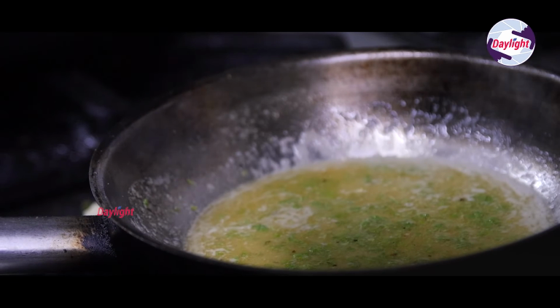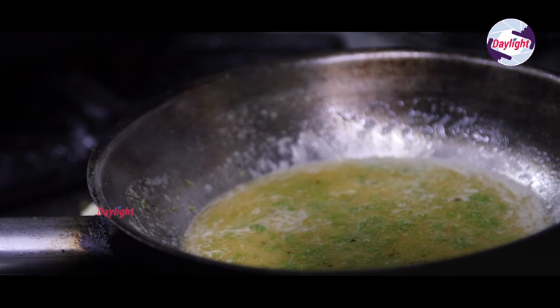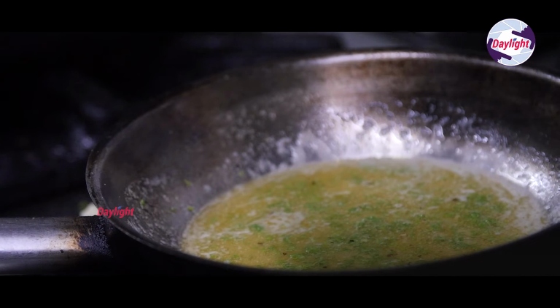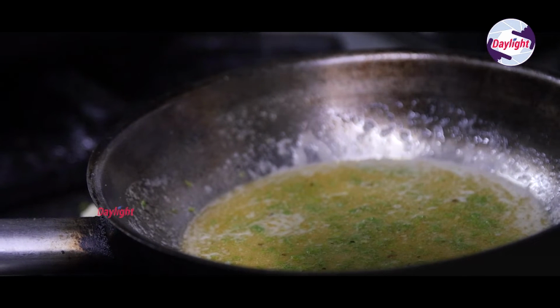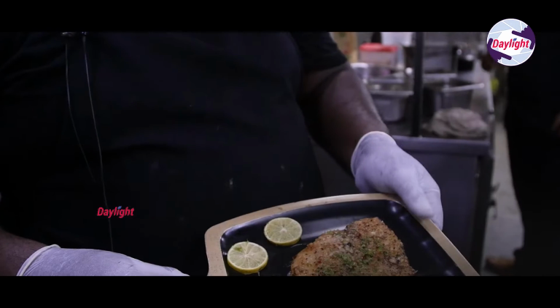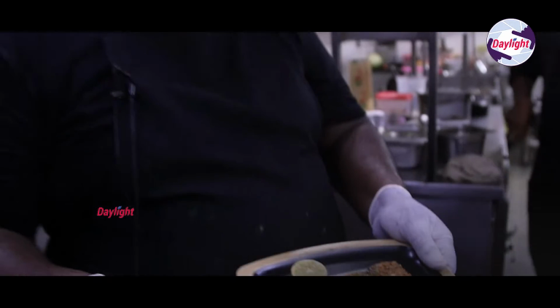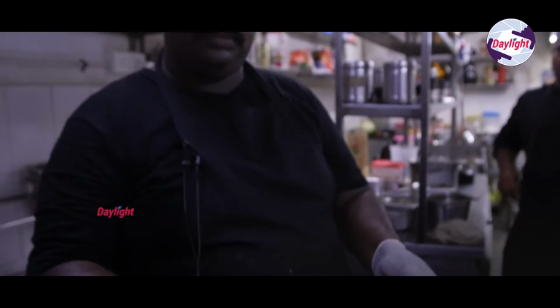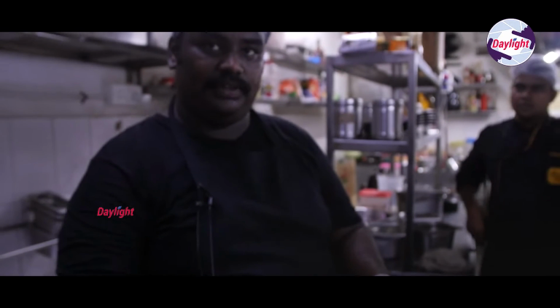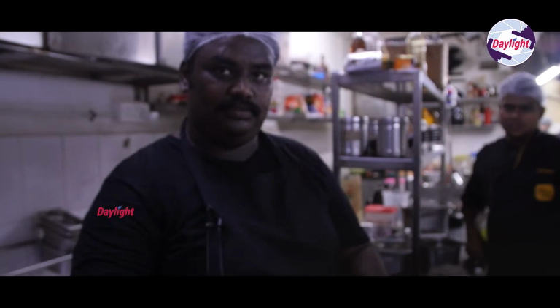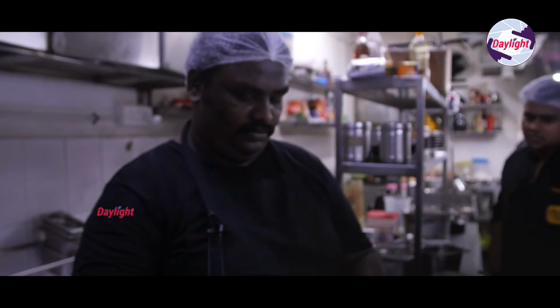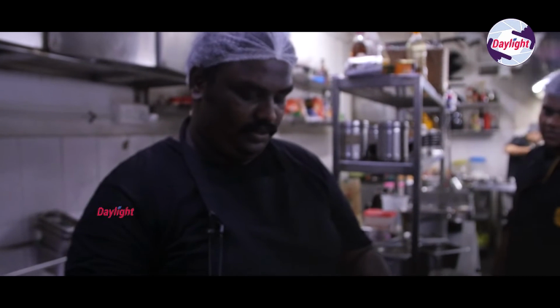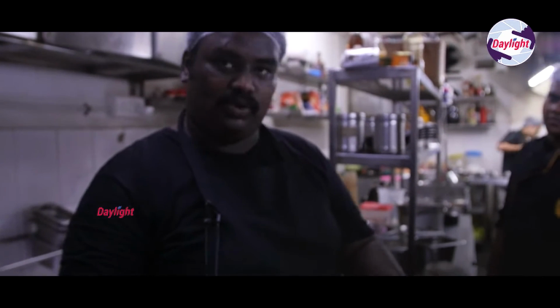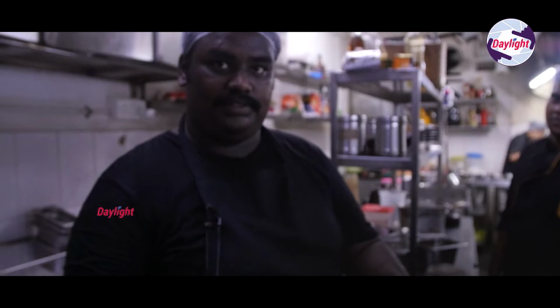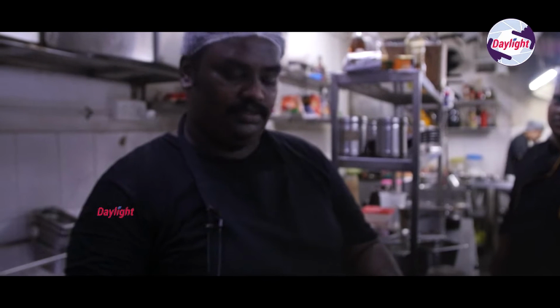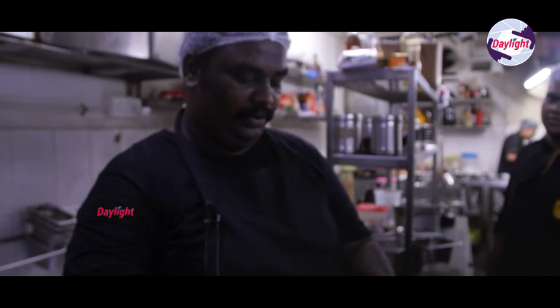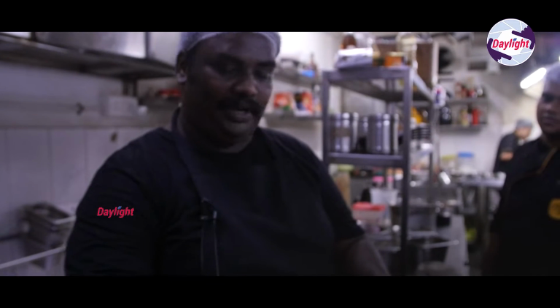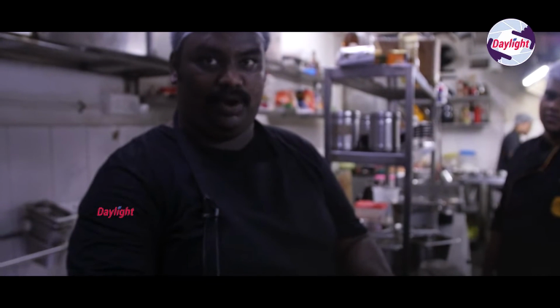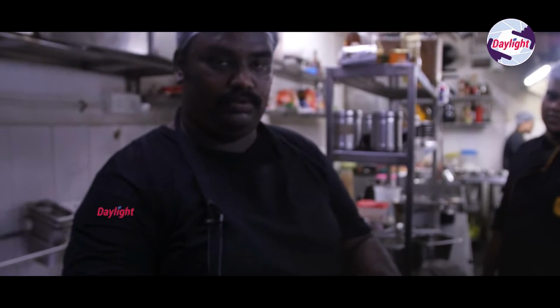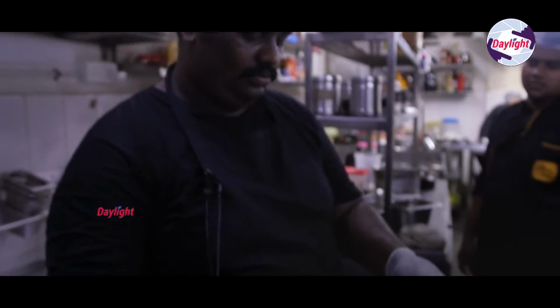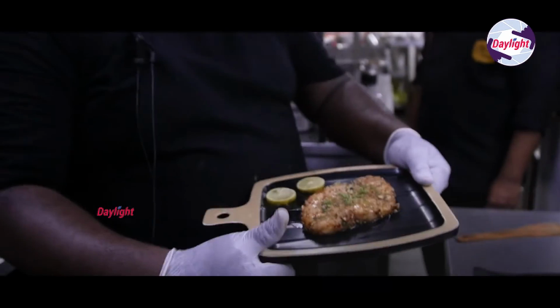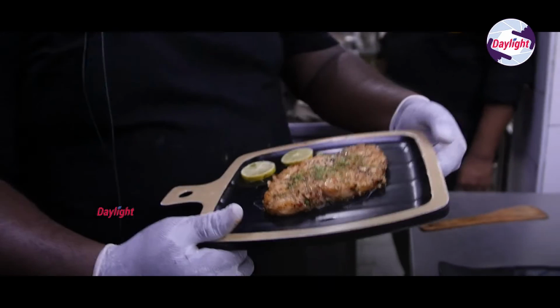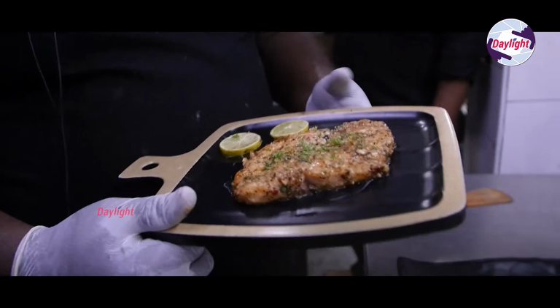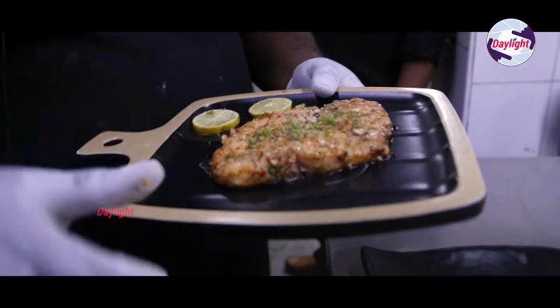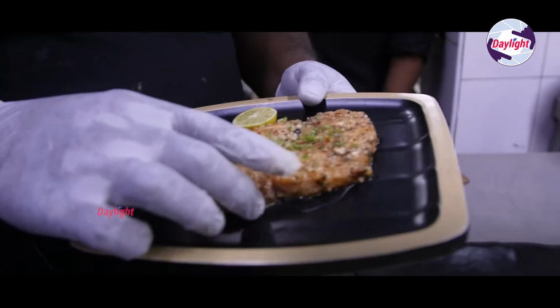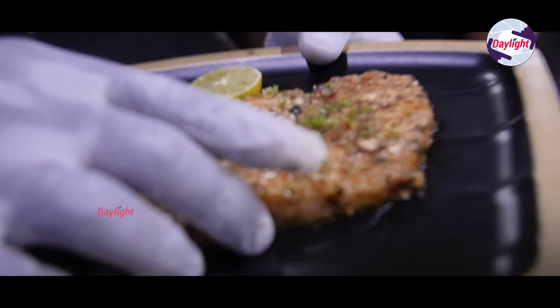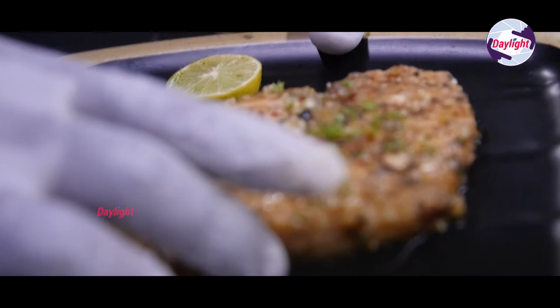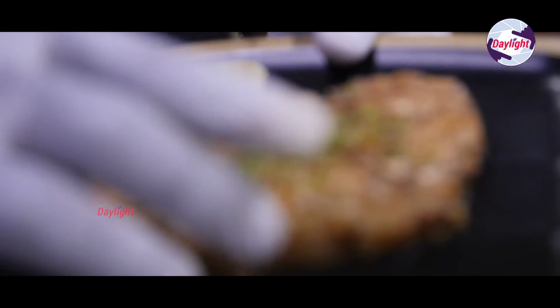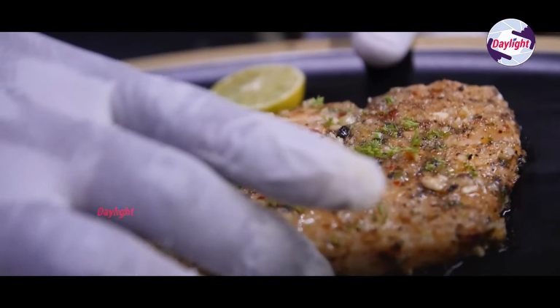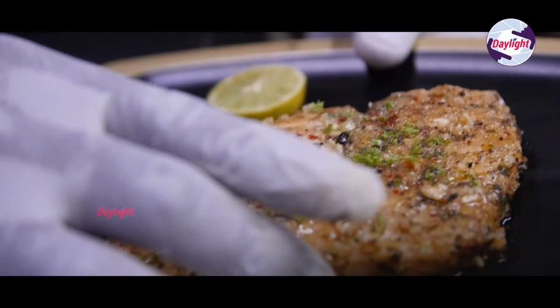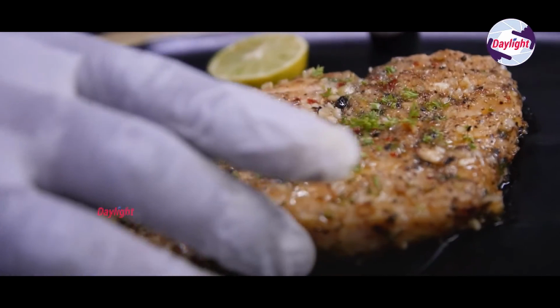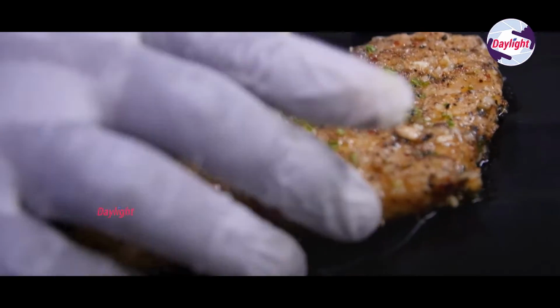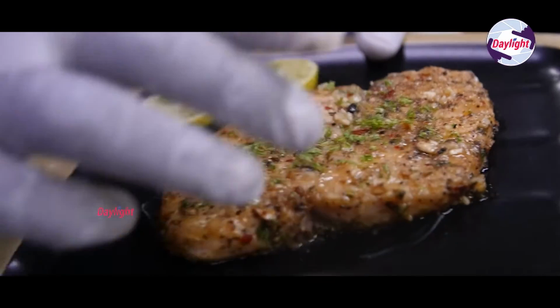This is the fish filling. It's already cooked, now it's on a plate. What are you doing in cooking? It's garlic, chili, salt, pepper, and butter.